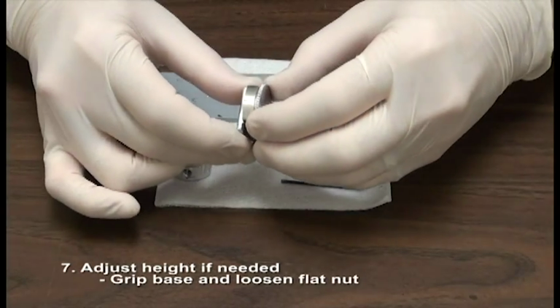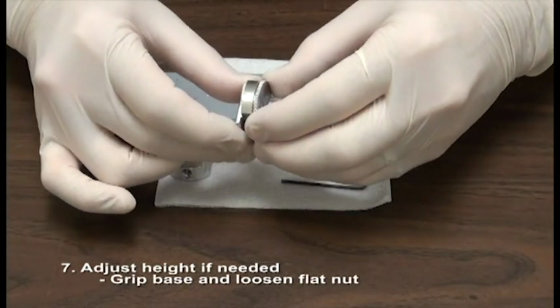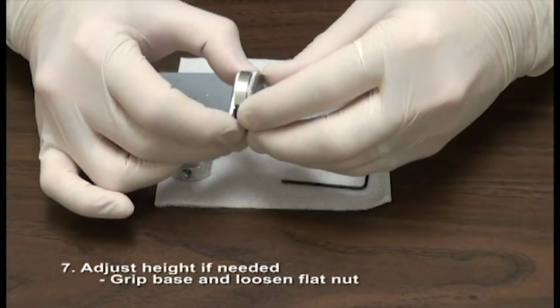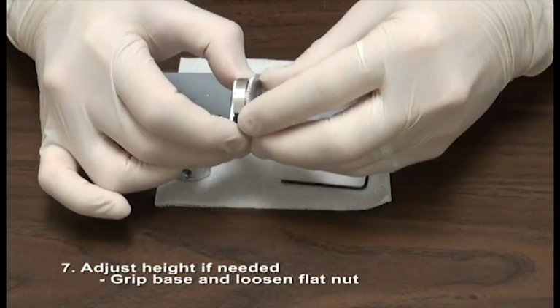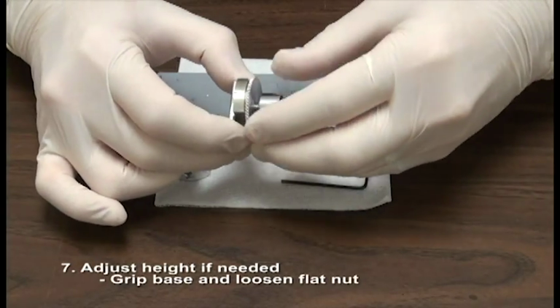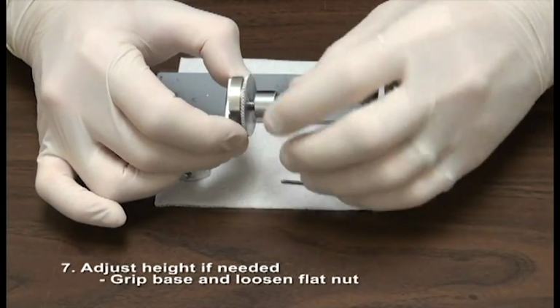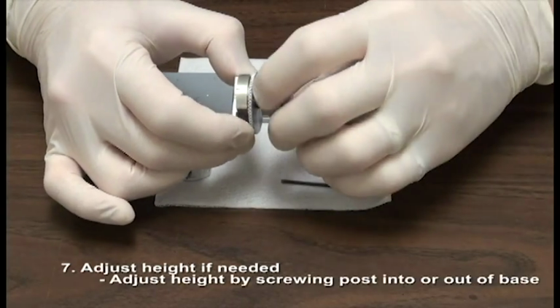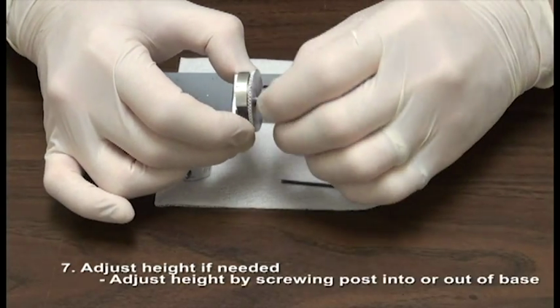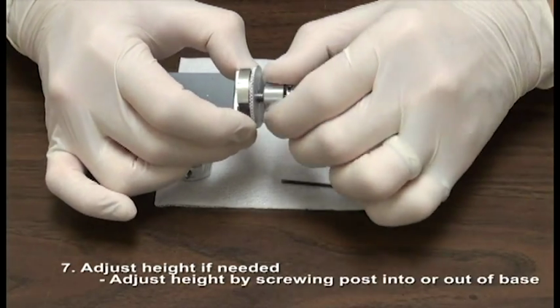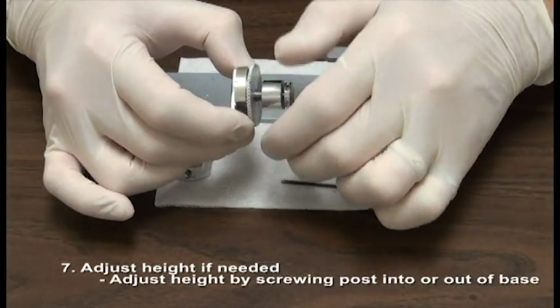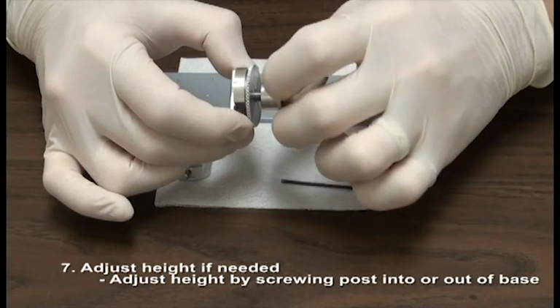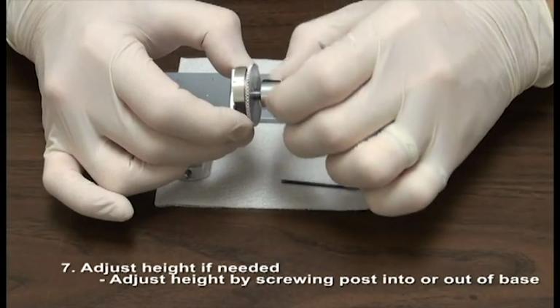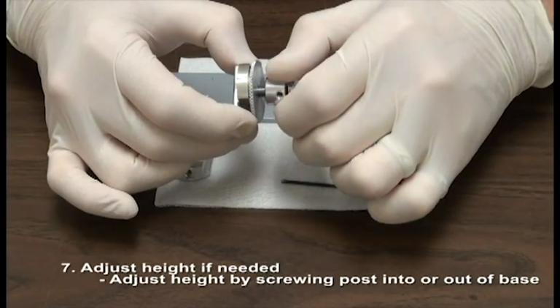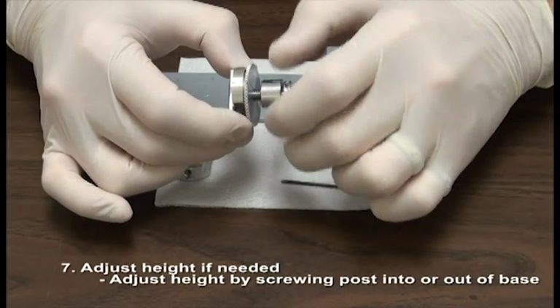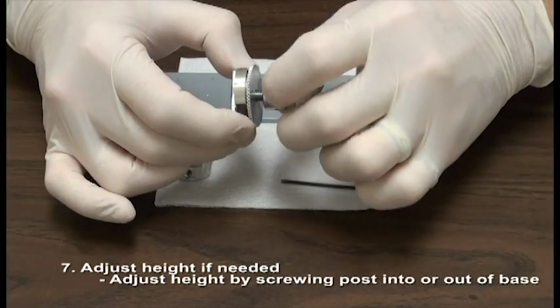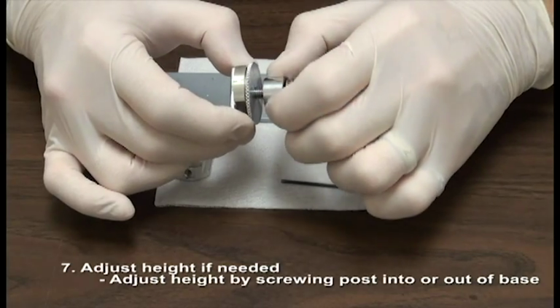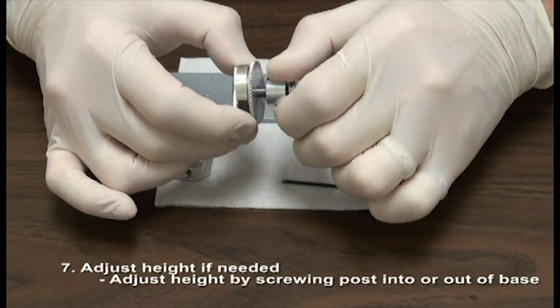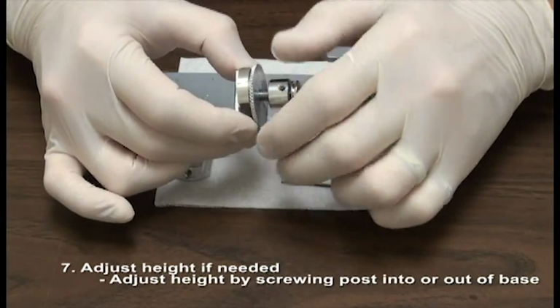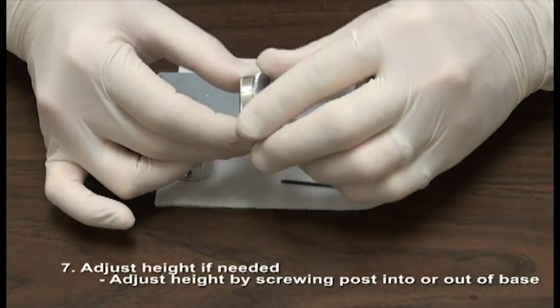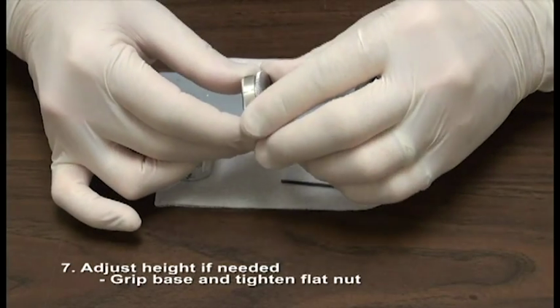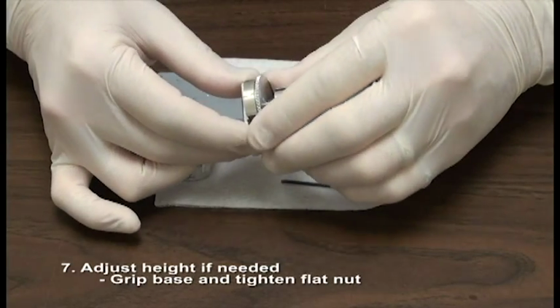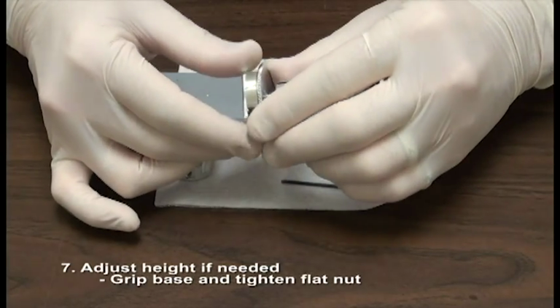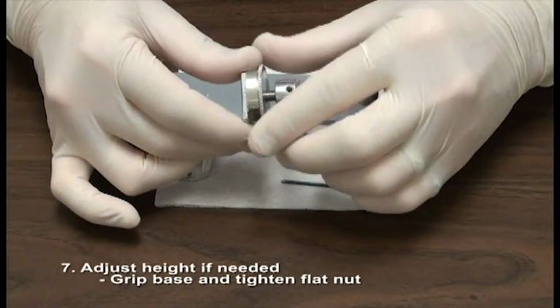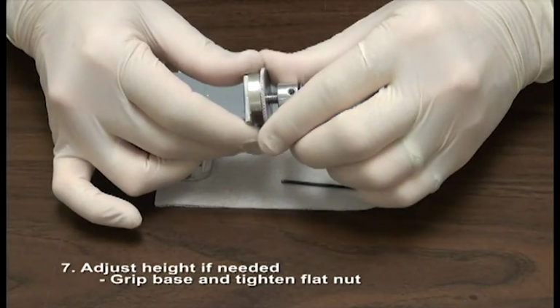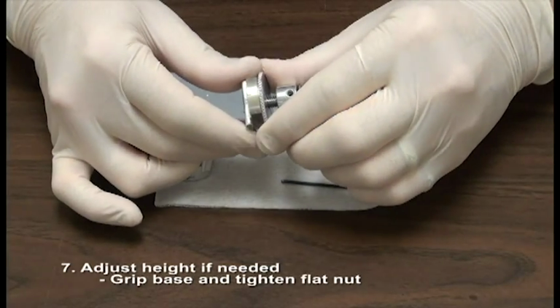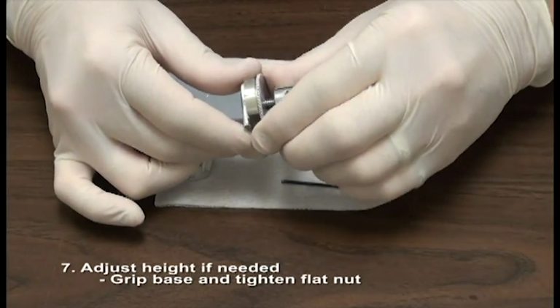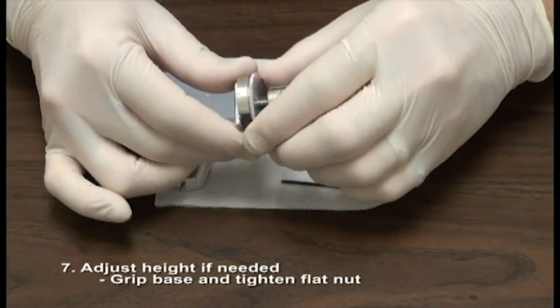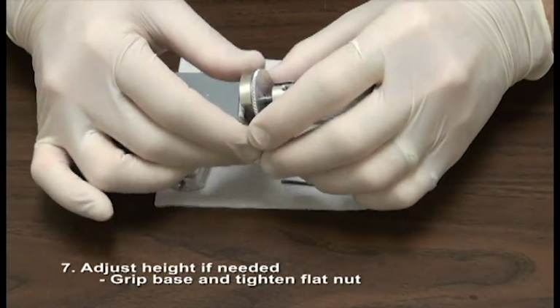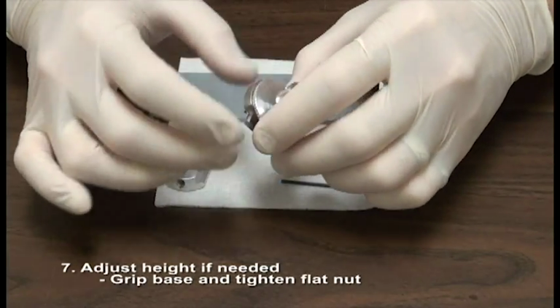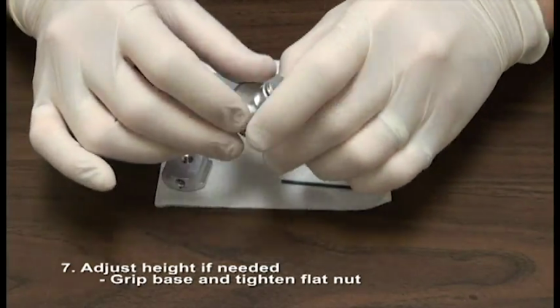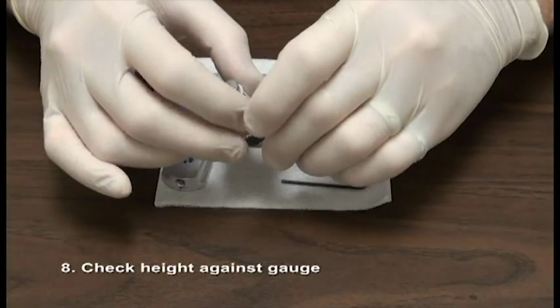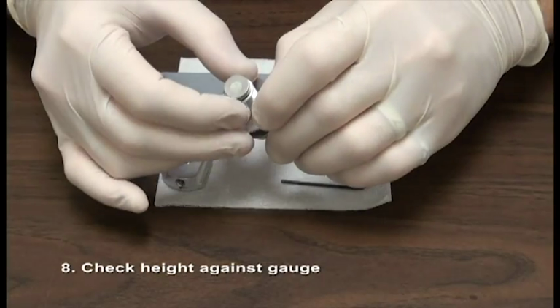Grip the base and loosen the flat nut. Adjust the height by screwing the post into or out of the base. Grip the base and tighten the flat nut.